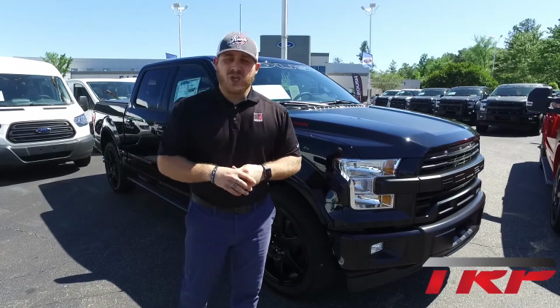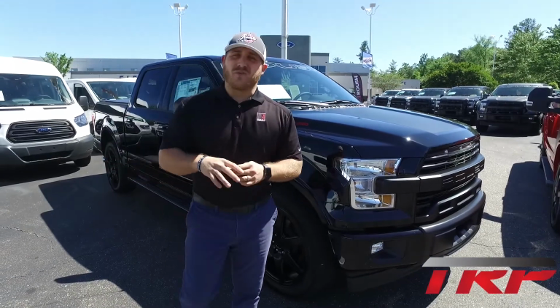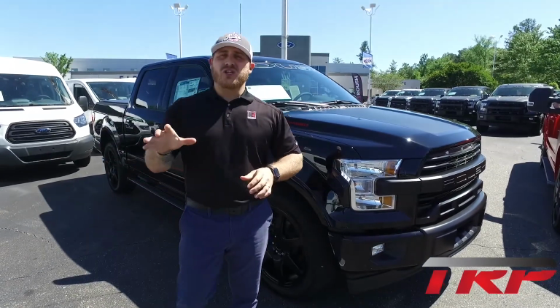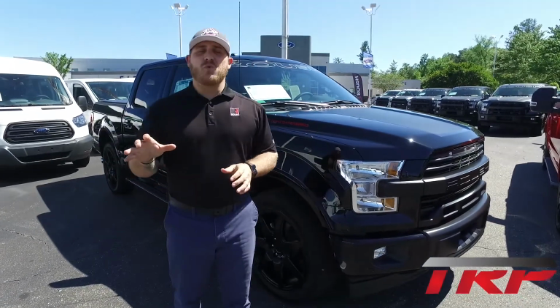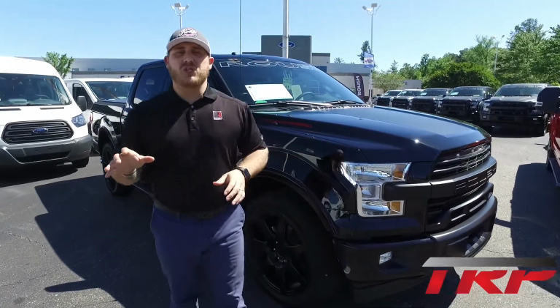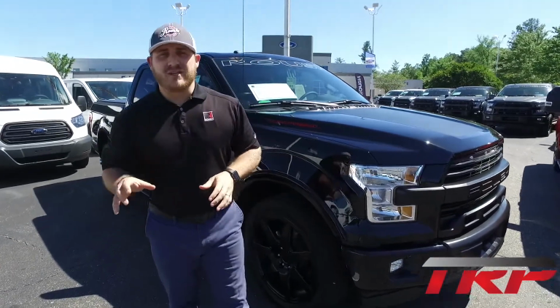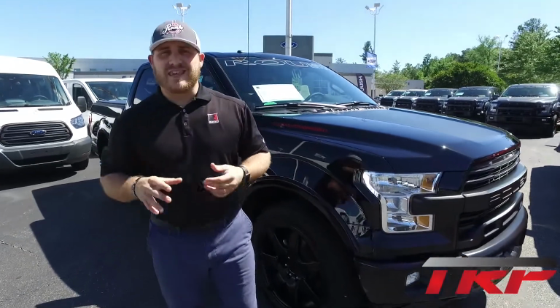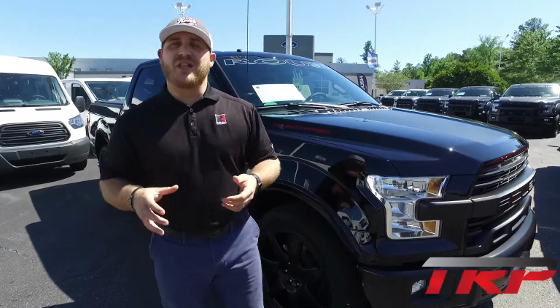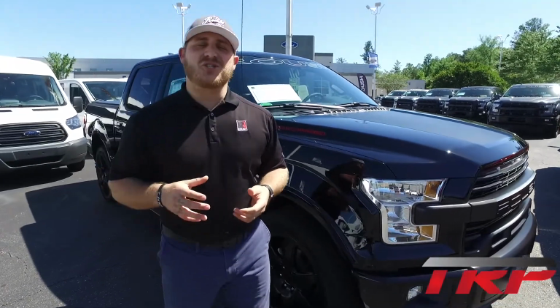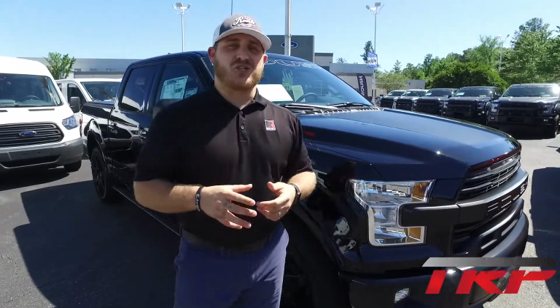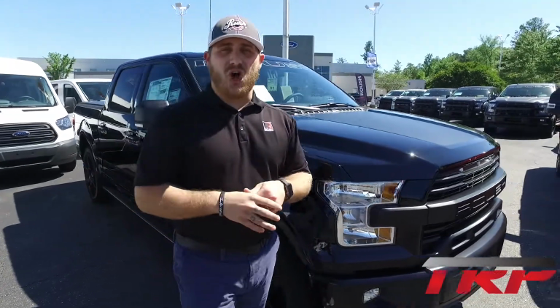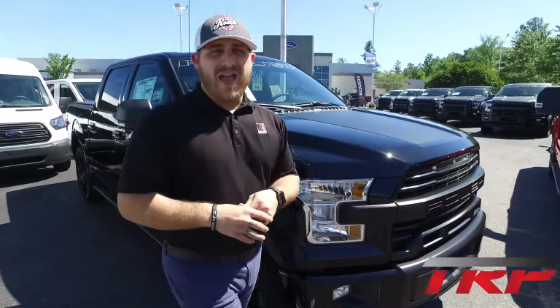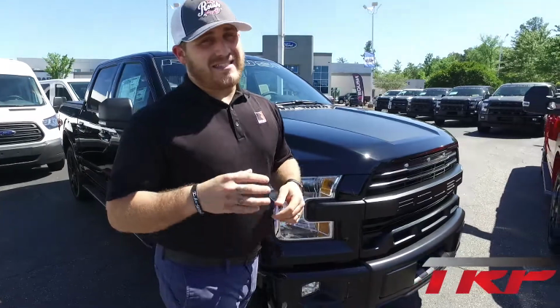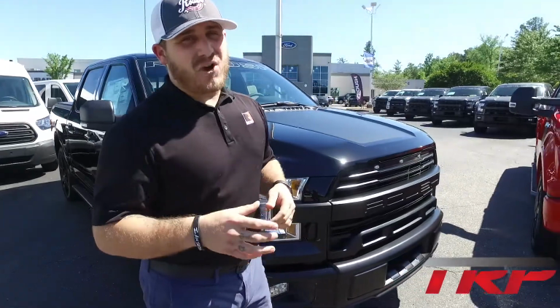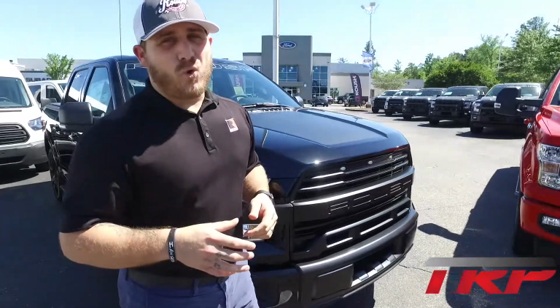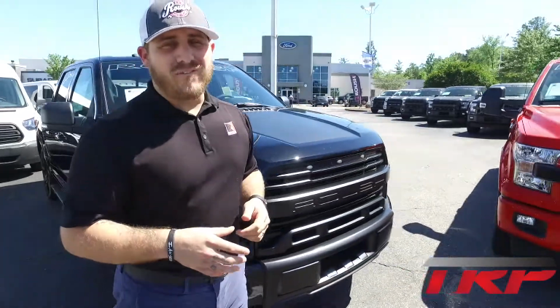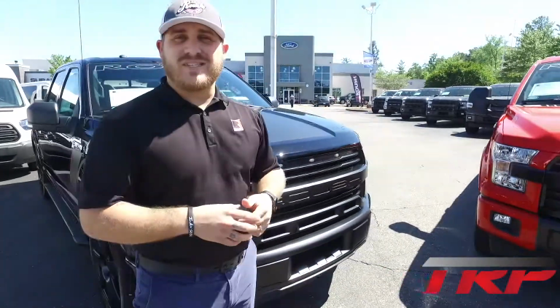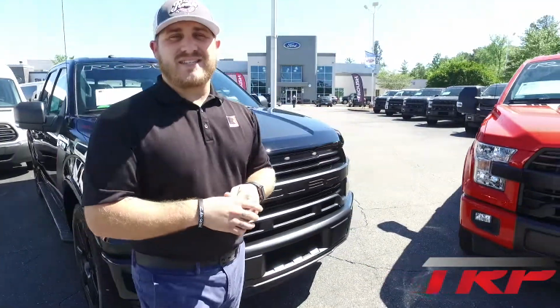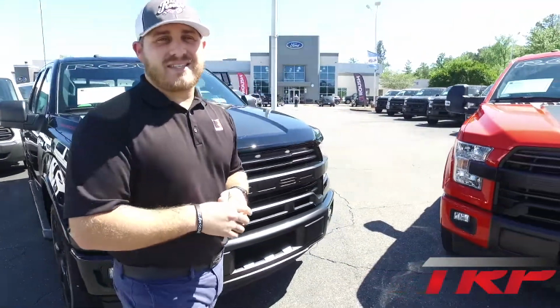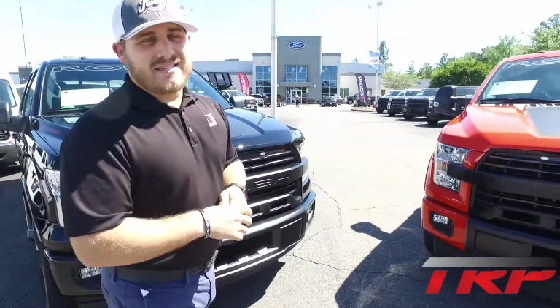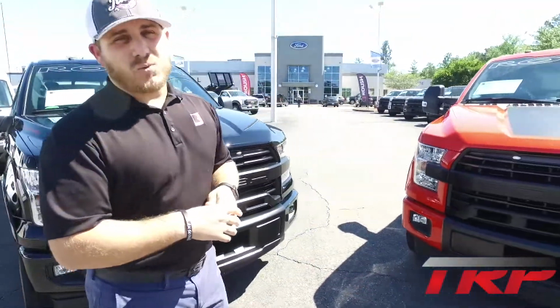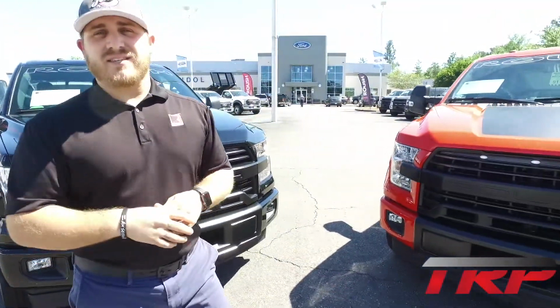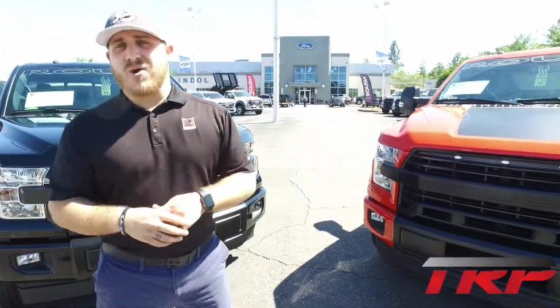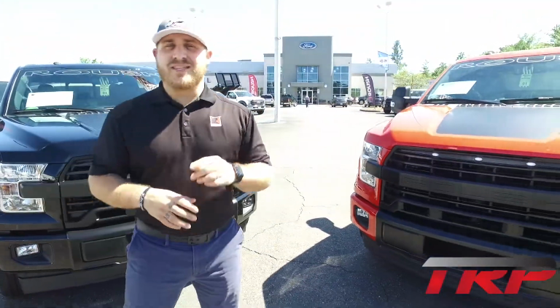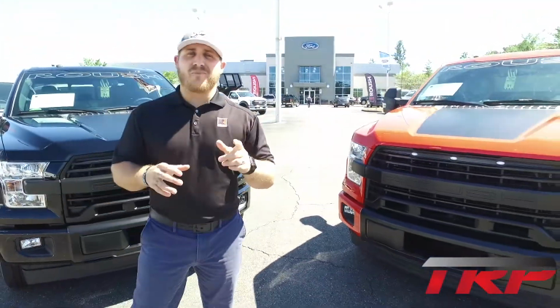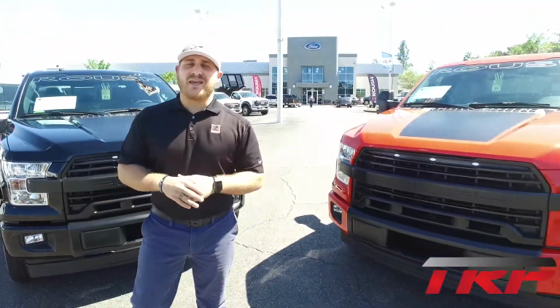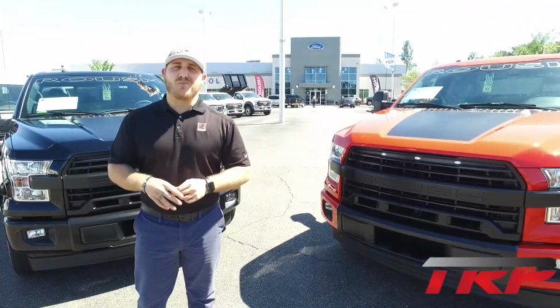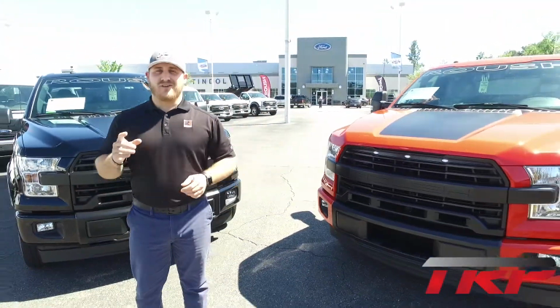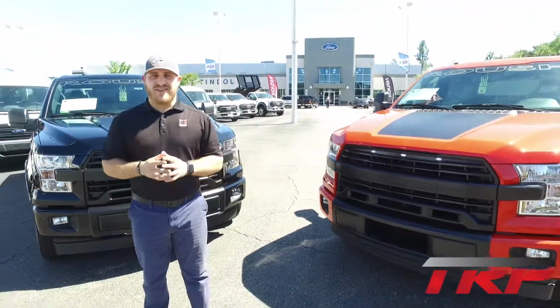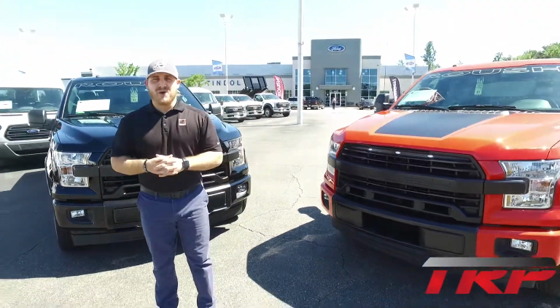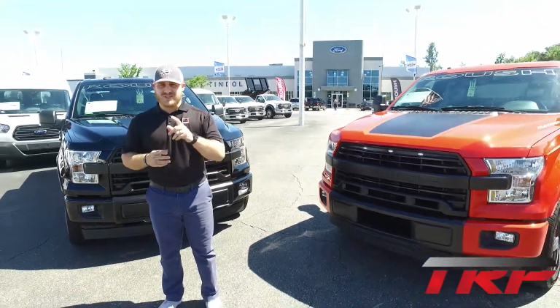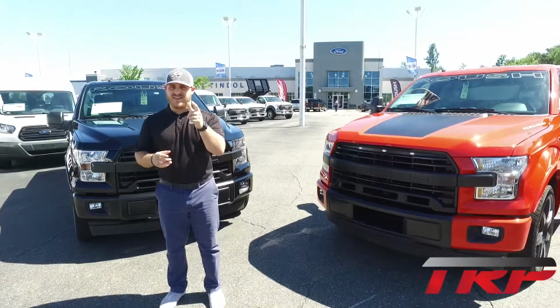If you're interested in one of these trucks, give Lyle Sturges a call at 704-466-6160, and the TRP team will be sure to hook you up. We'll see you then.